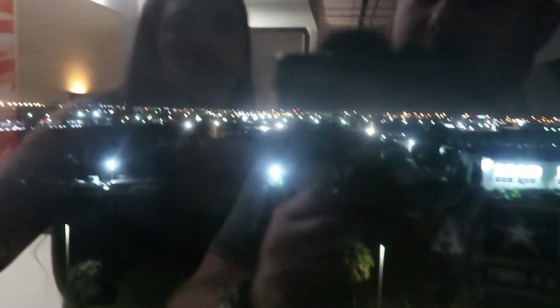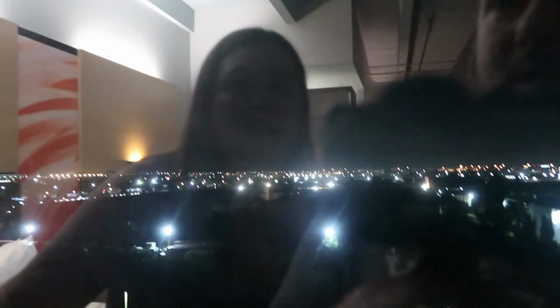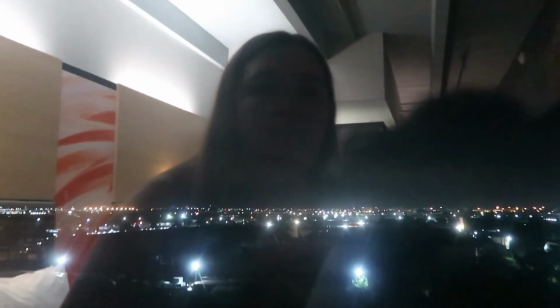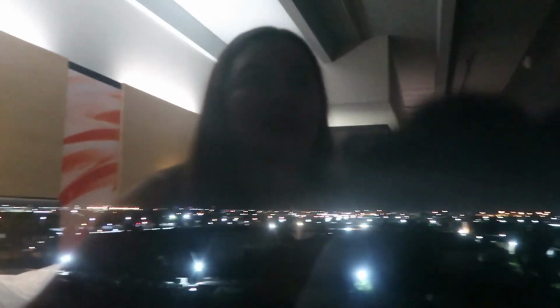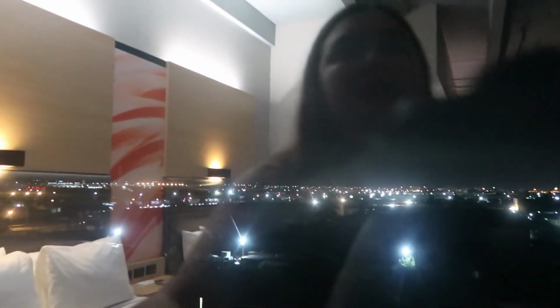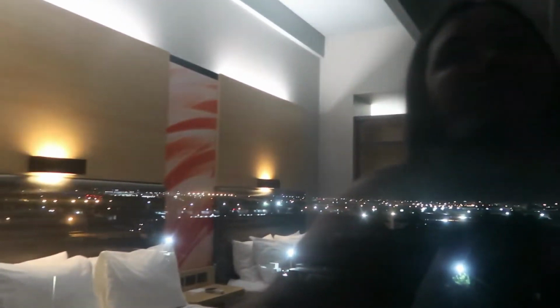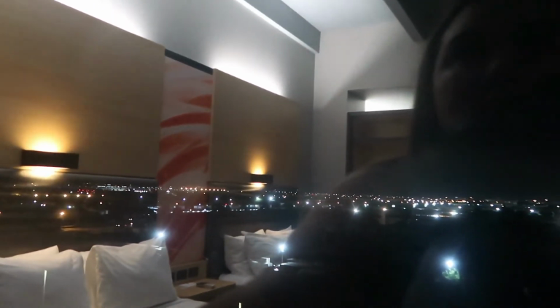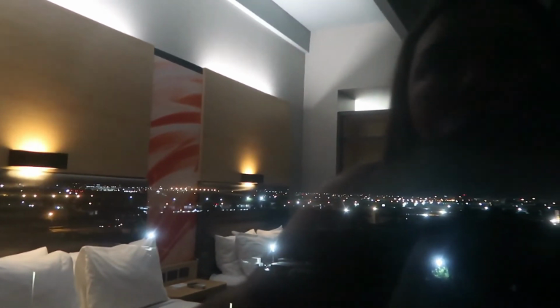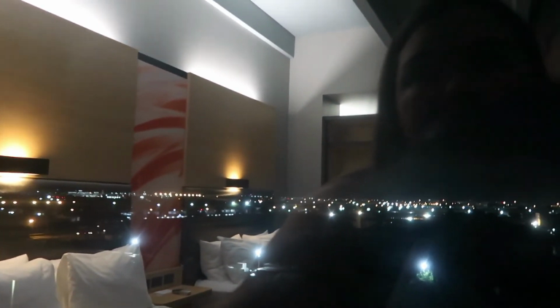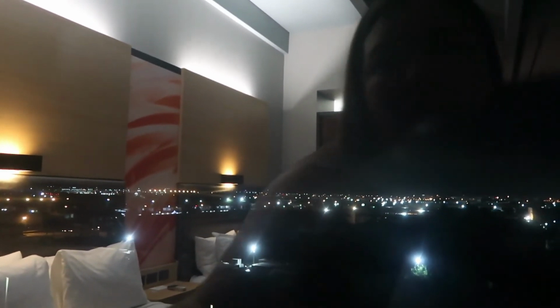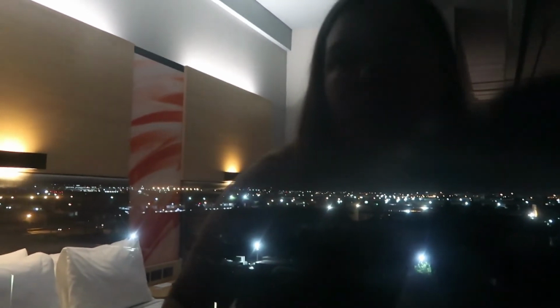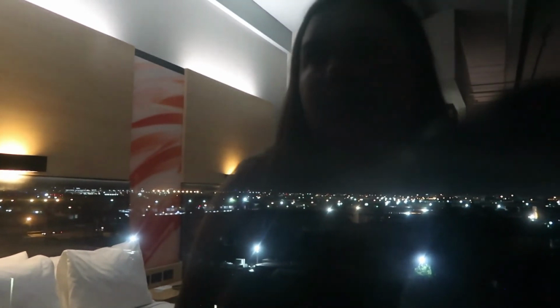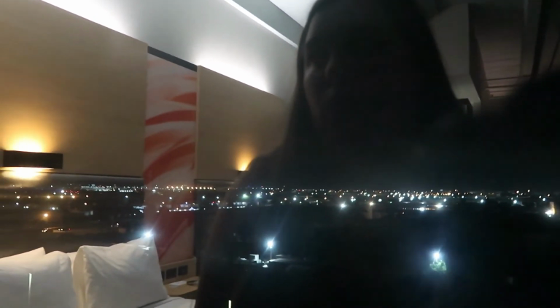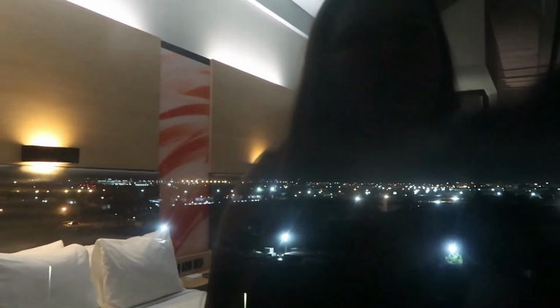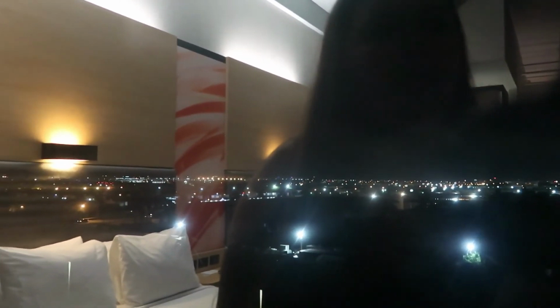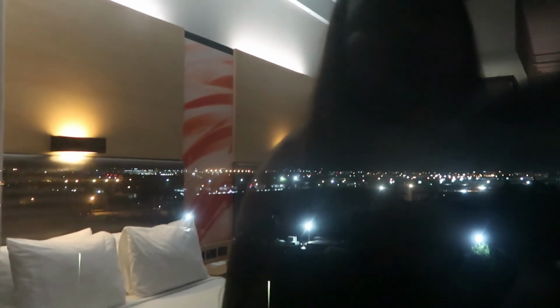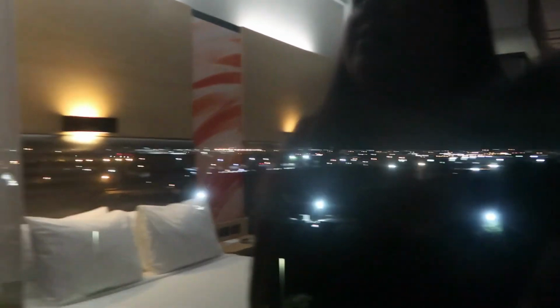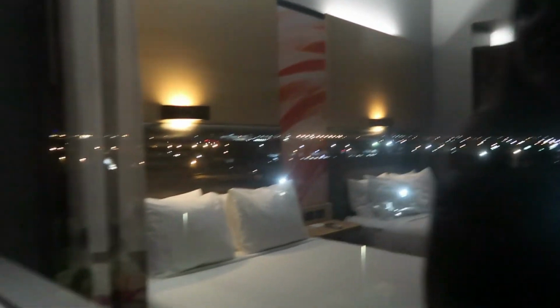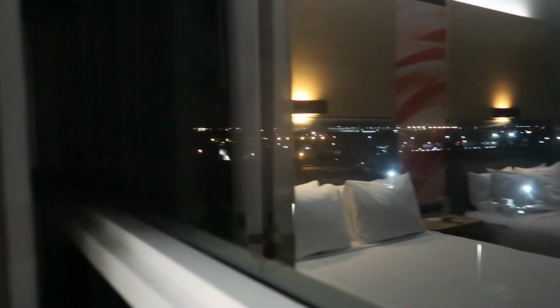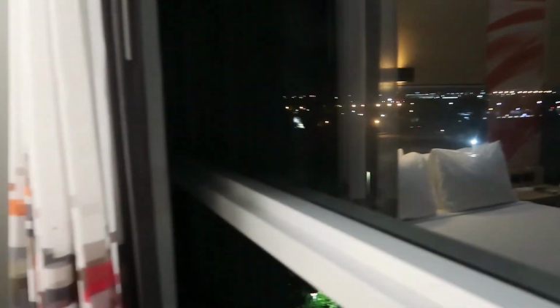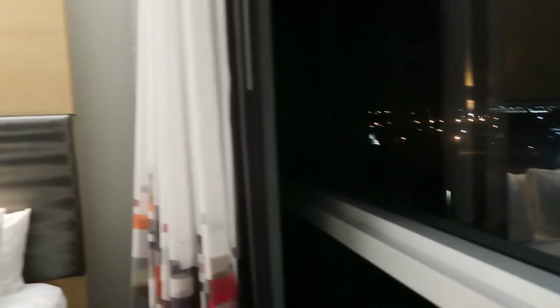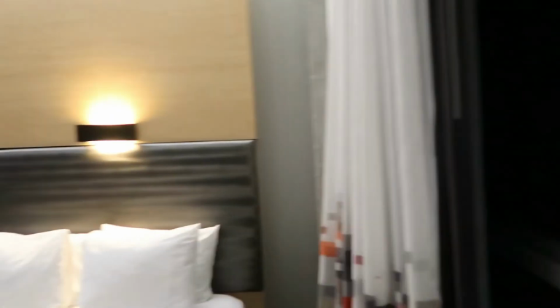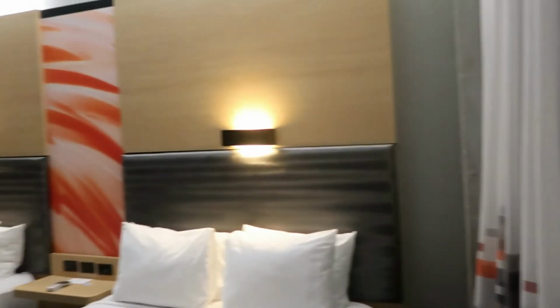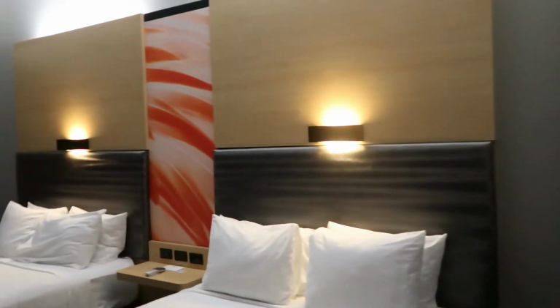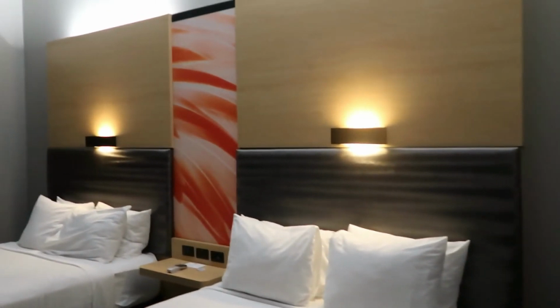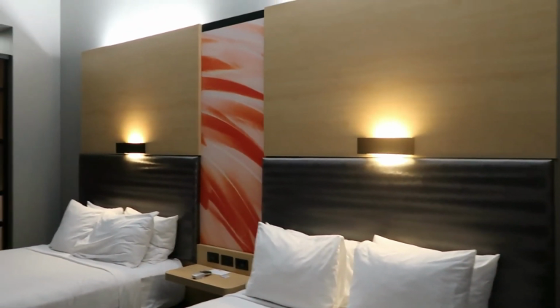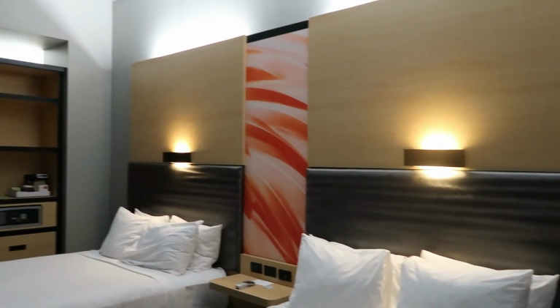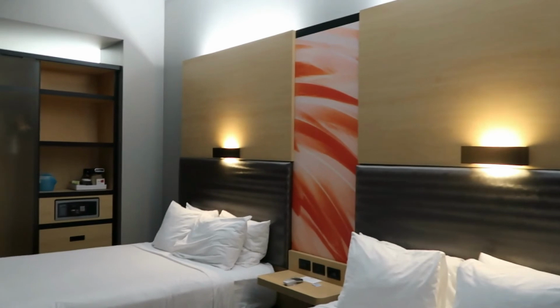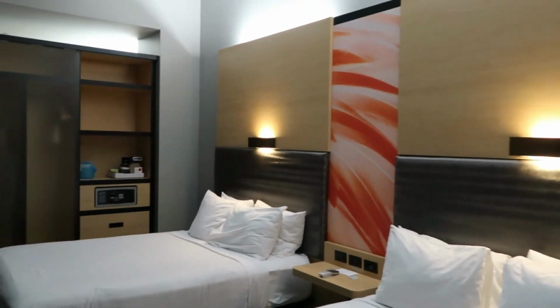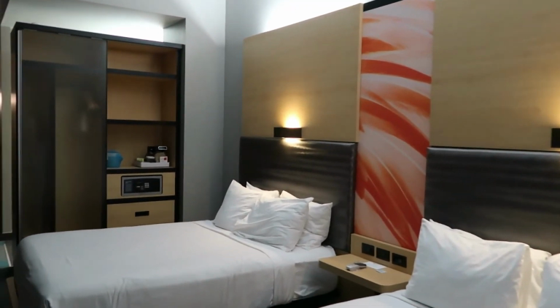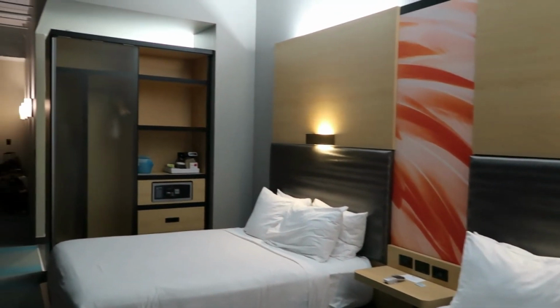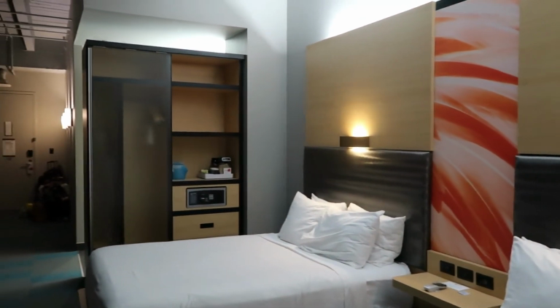We are on the sixth floor, which is the top floor. This is room 609. And one more quick view of the room.